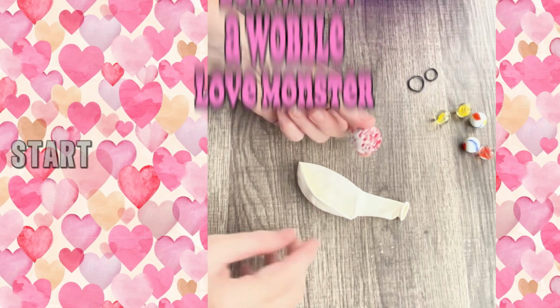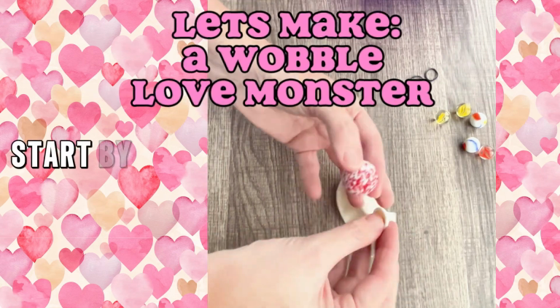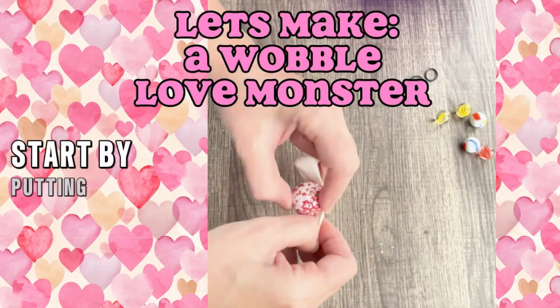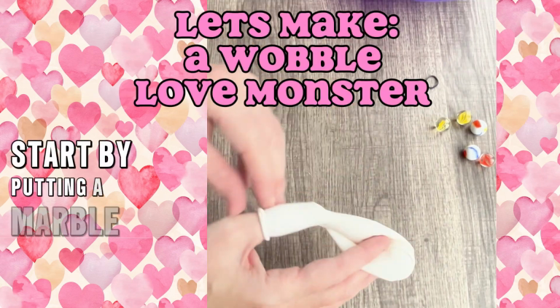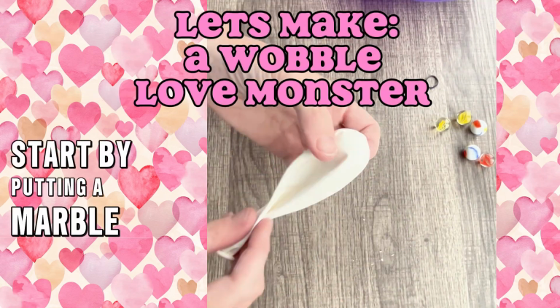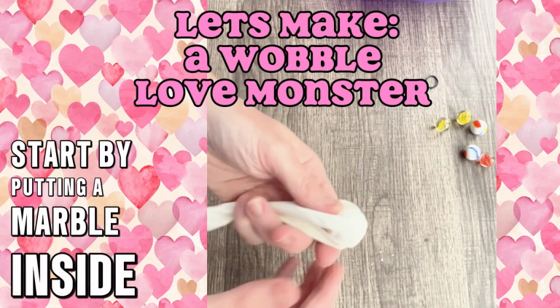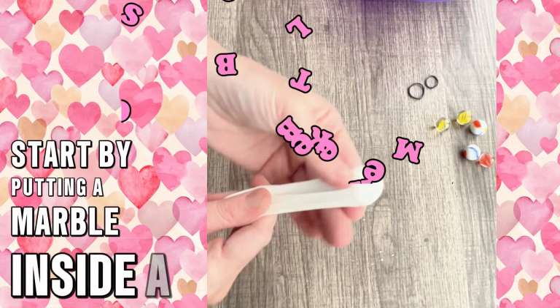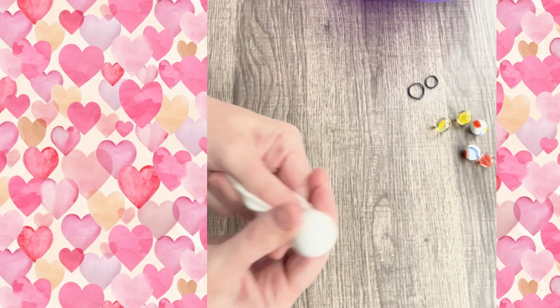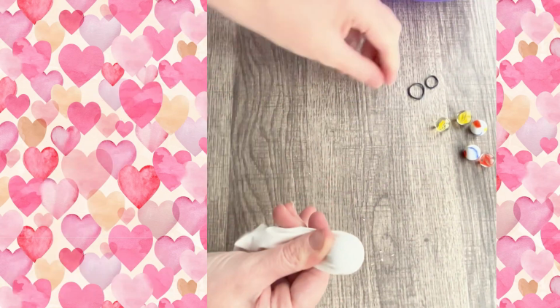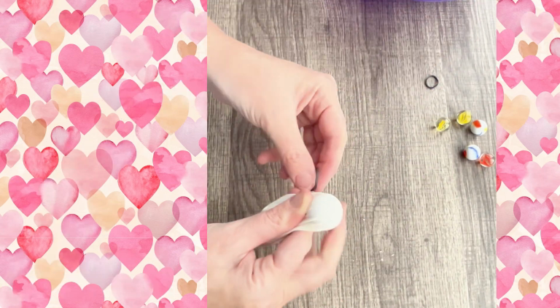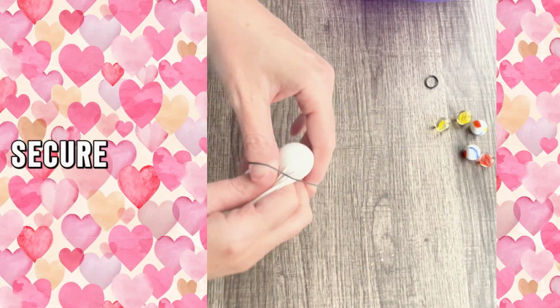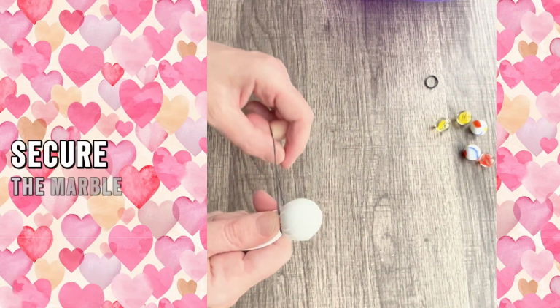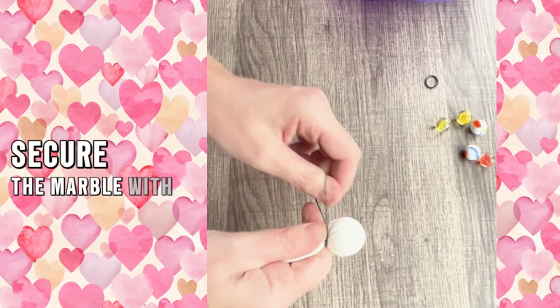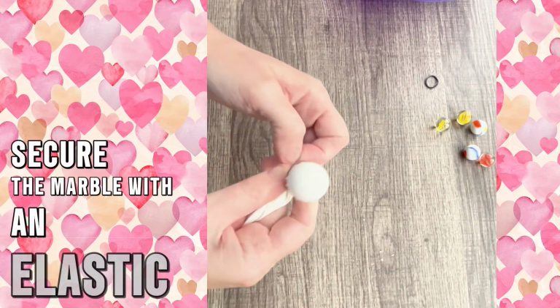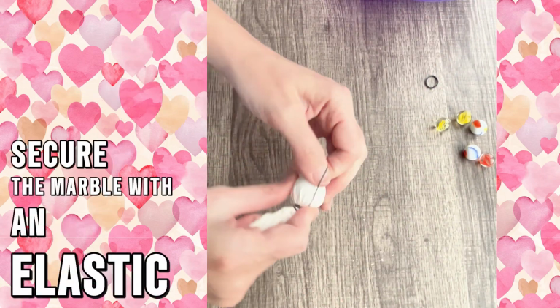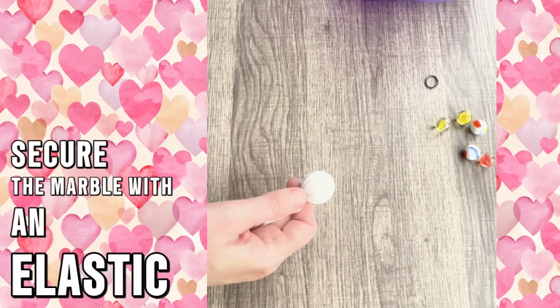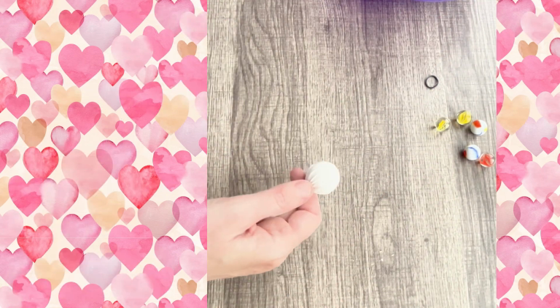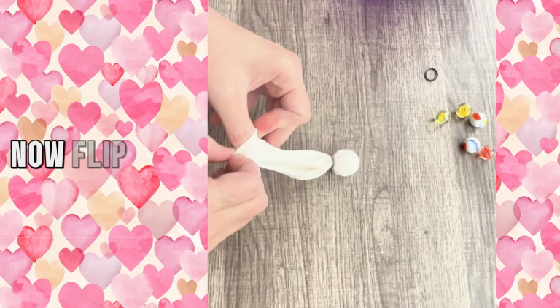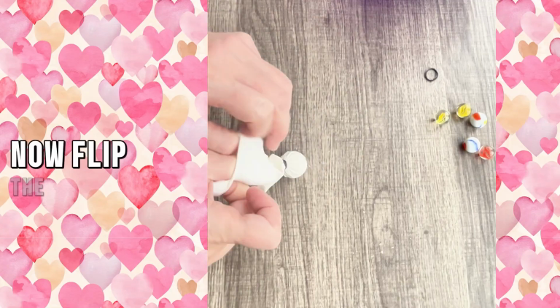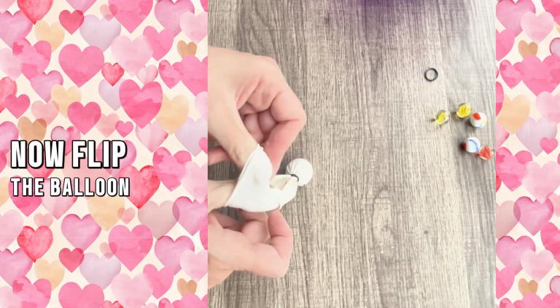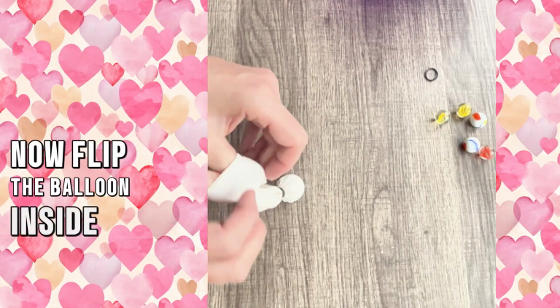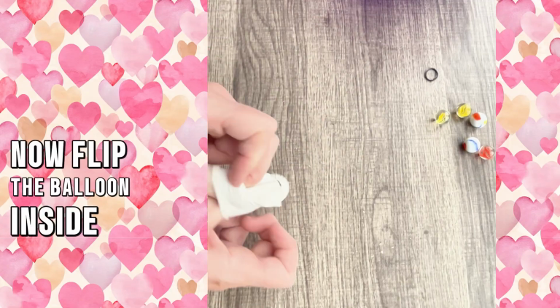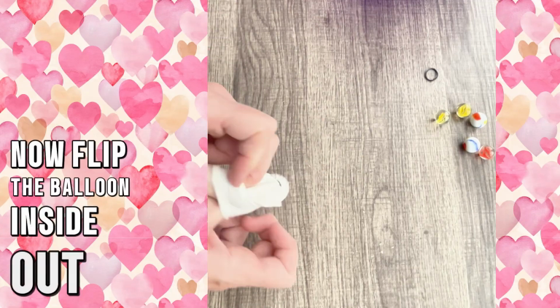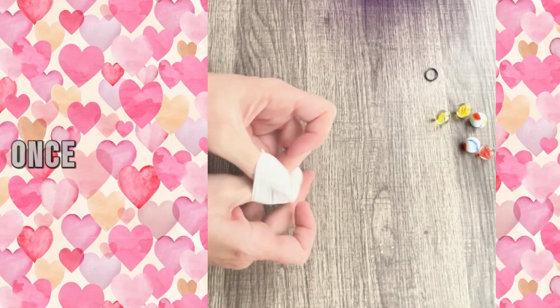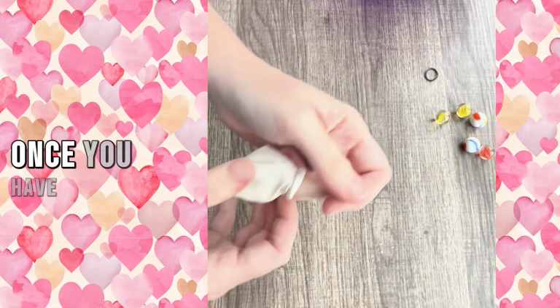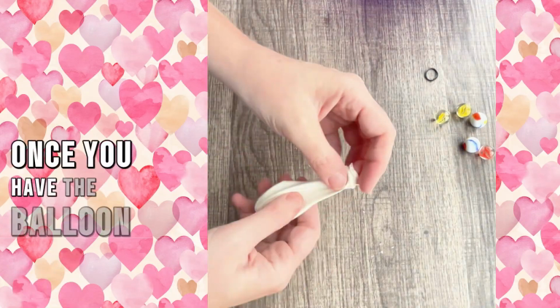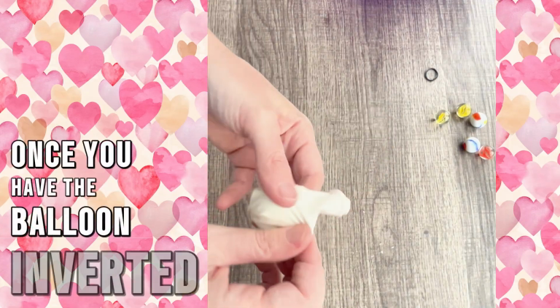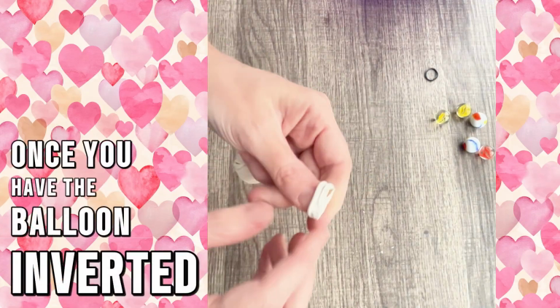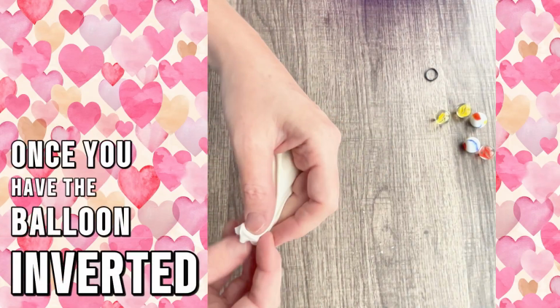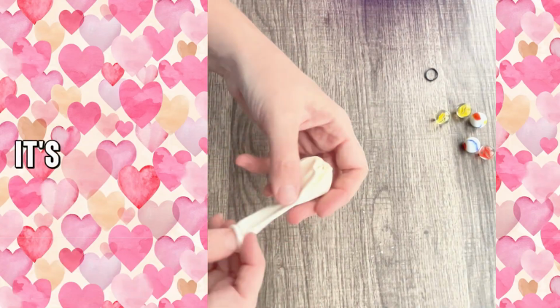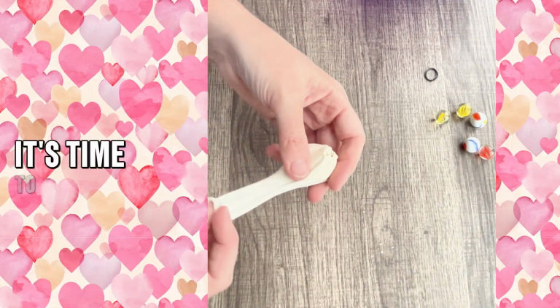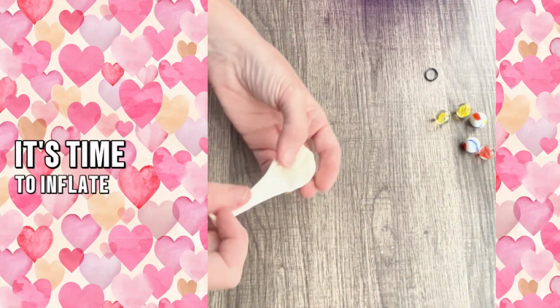Start by putting a marble inside a balloon and secure the marble with an elastic. Now flip the balloon inside out. Once you have the balloon inverted, it's time to inflate.